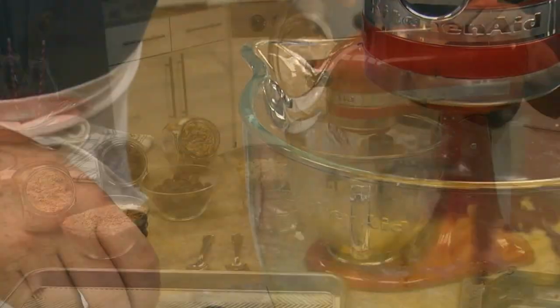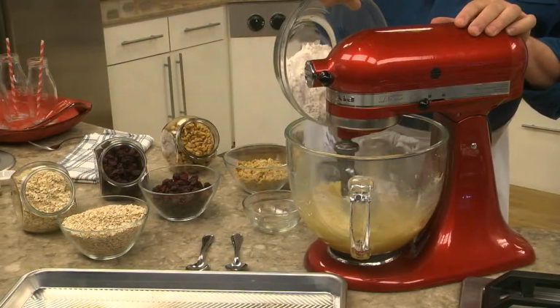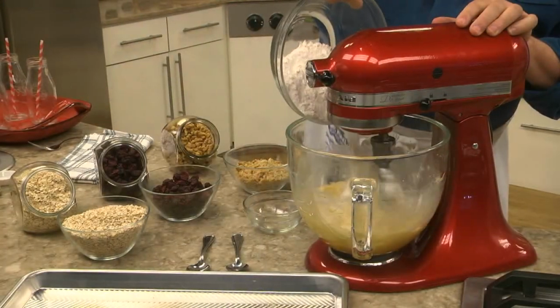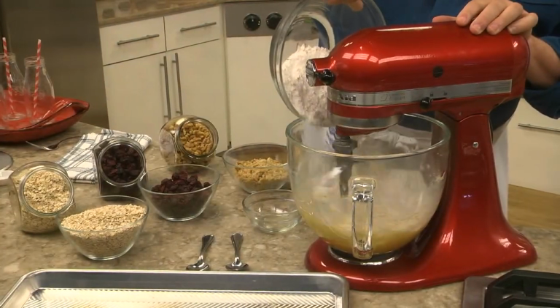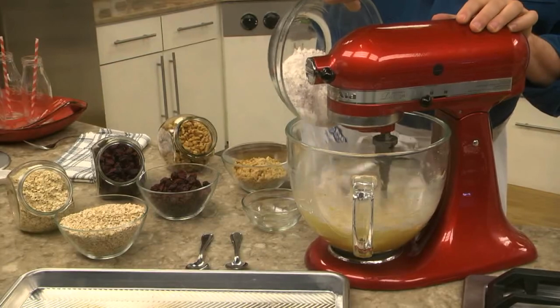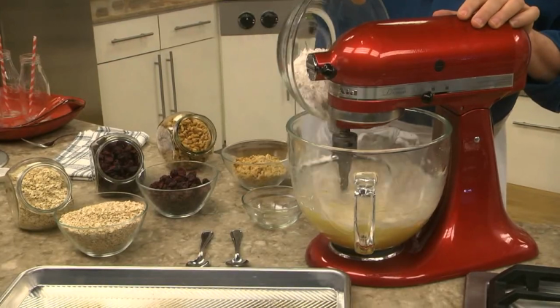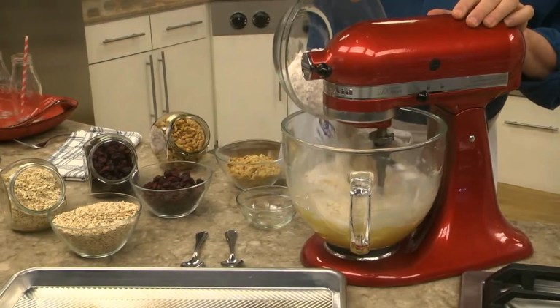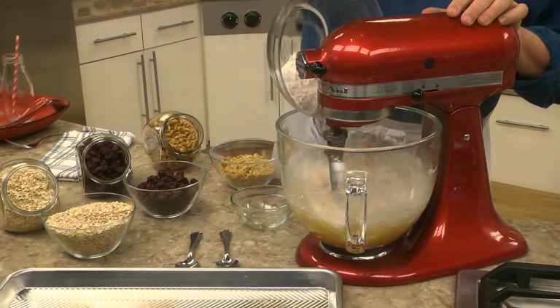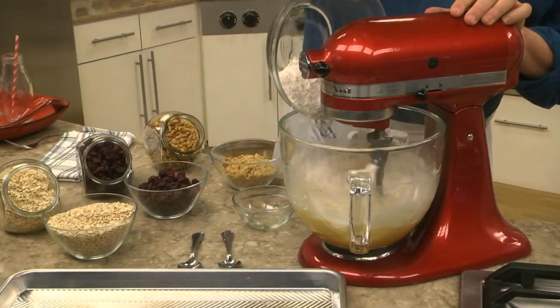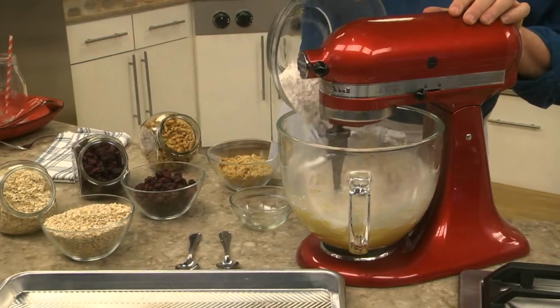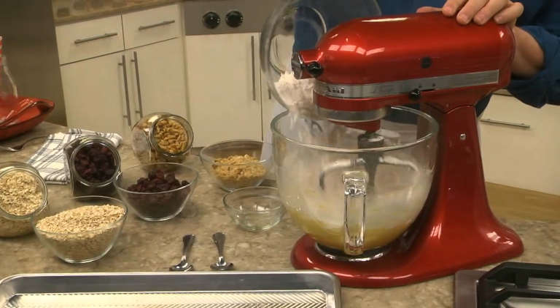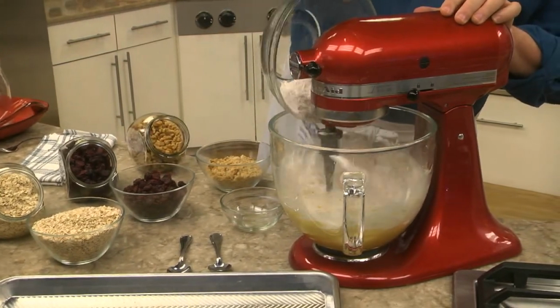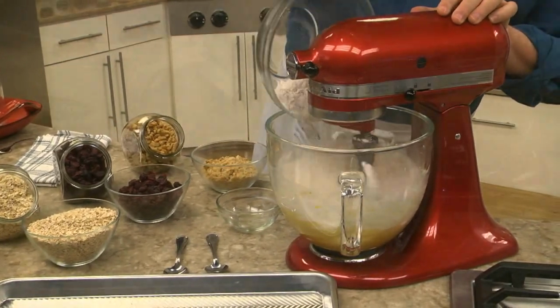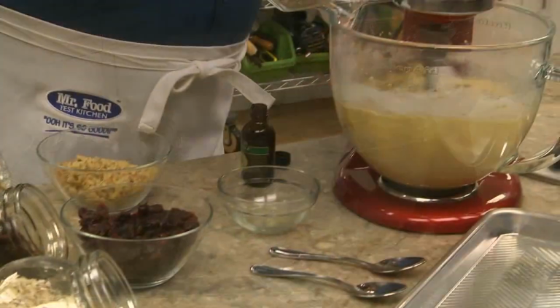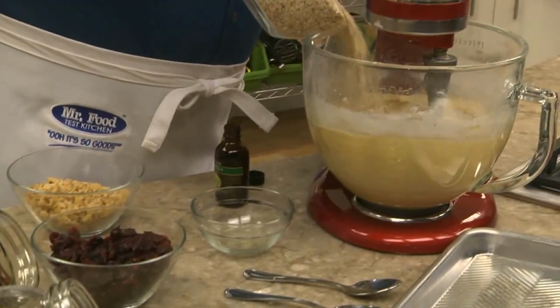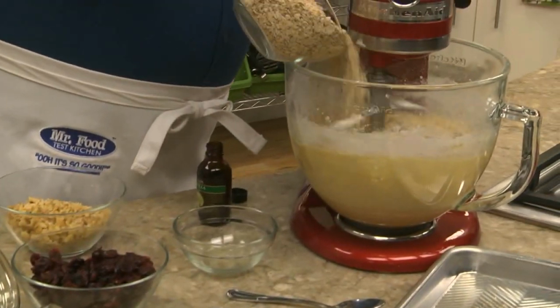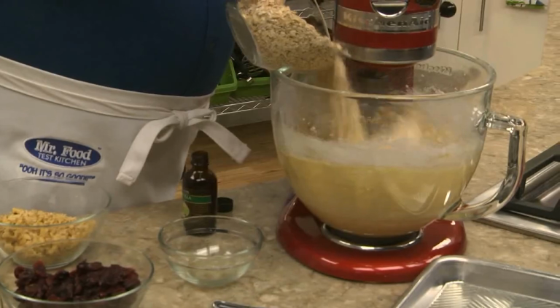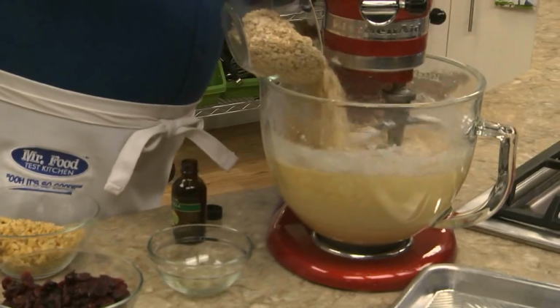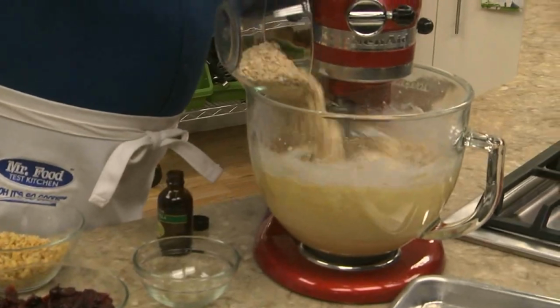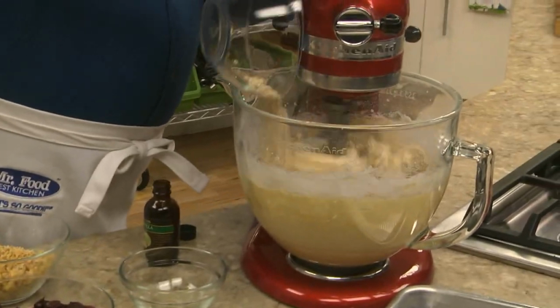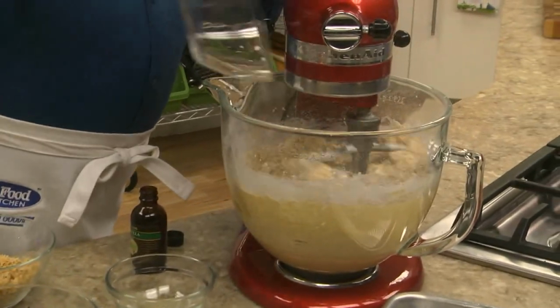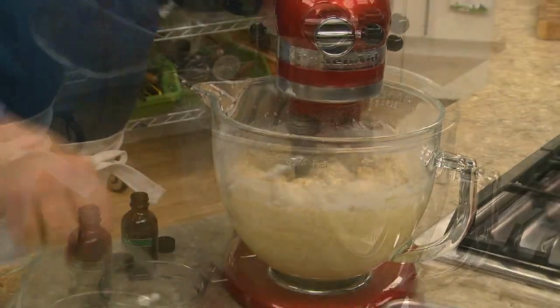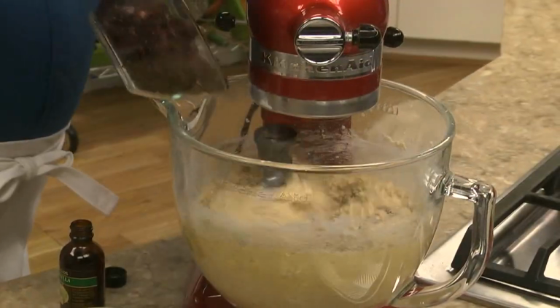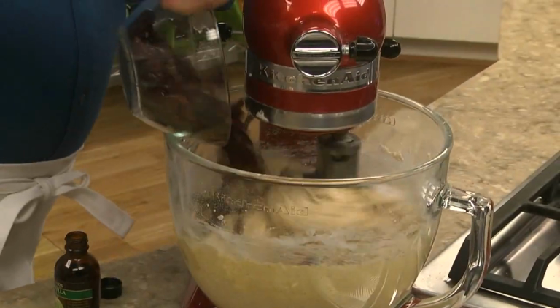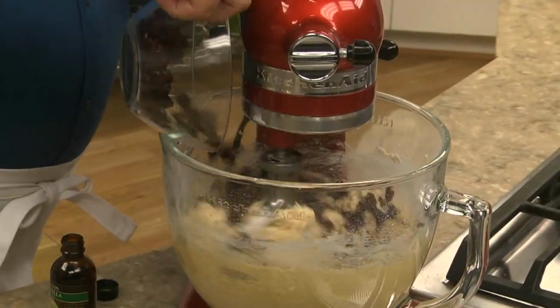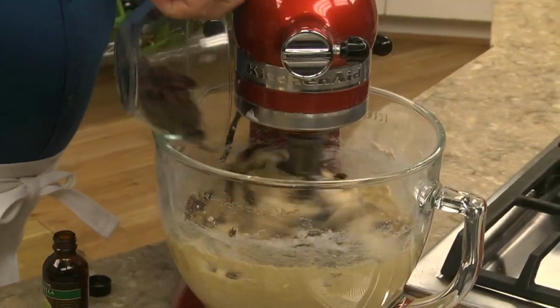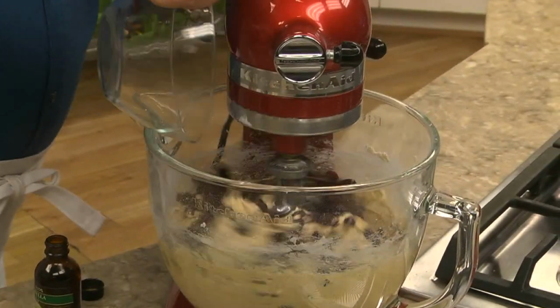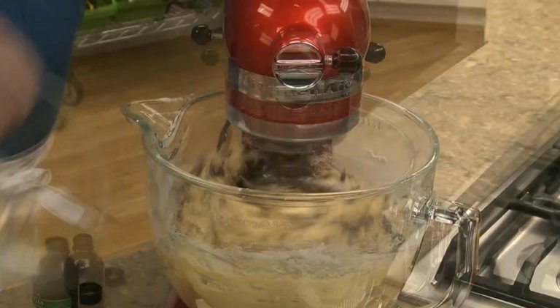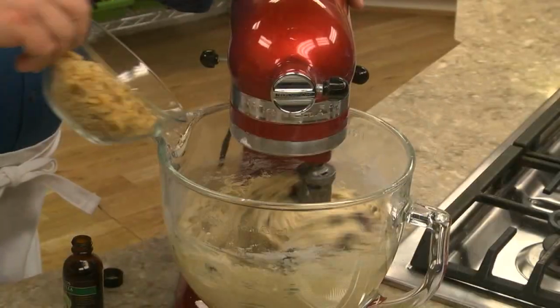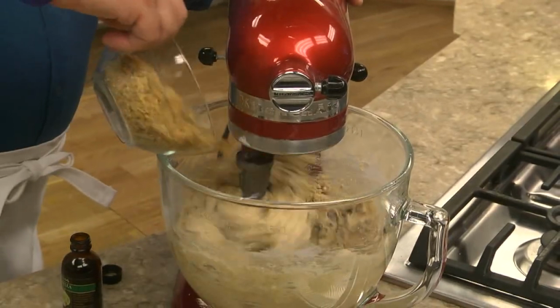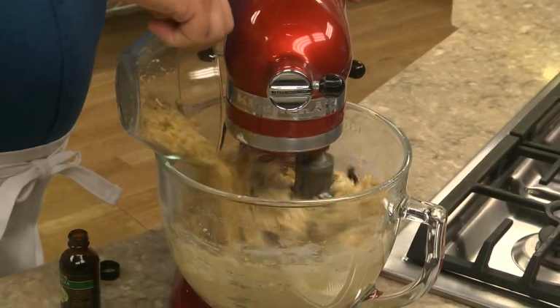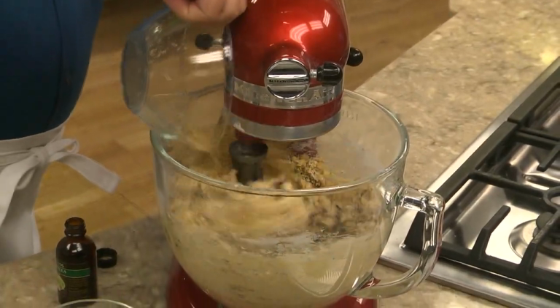Now, we slowly add the flour mixture until everything comes together. Next, we stir in some quick cooking oats, dried cranberries, and a handful of walnuts.